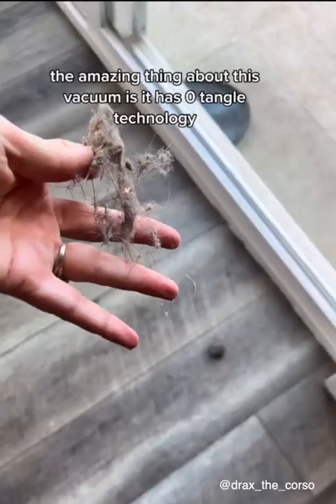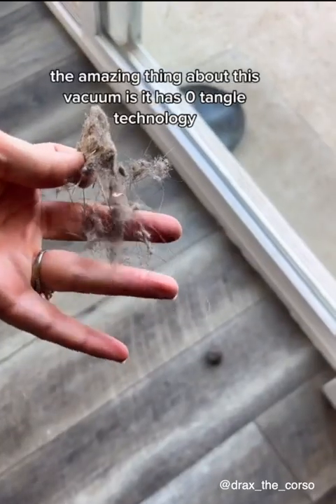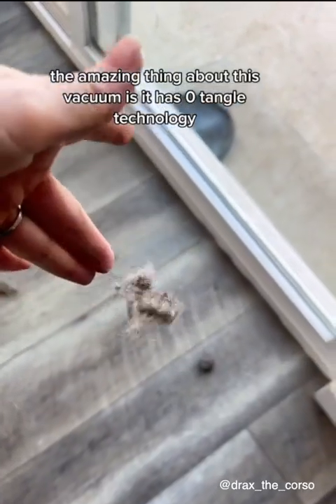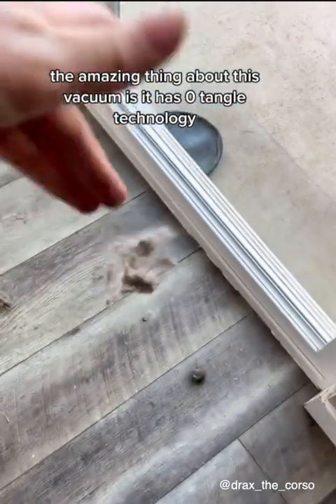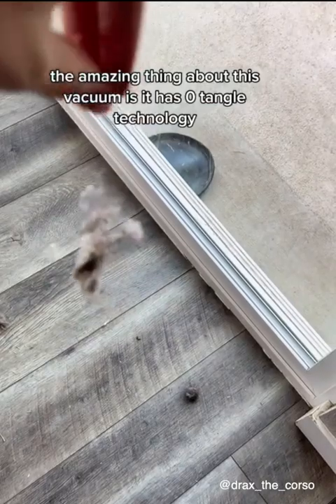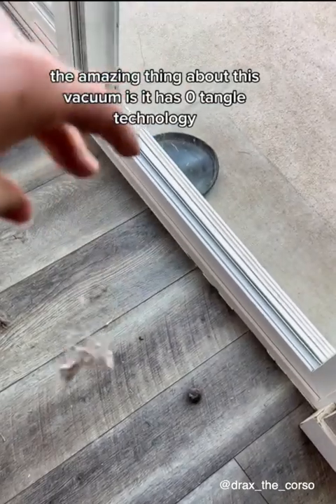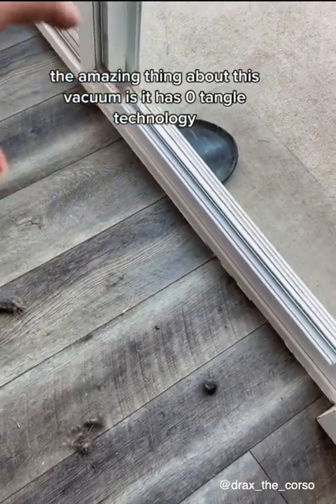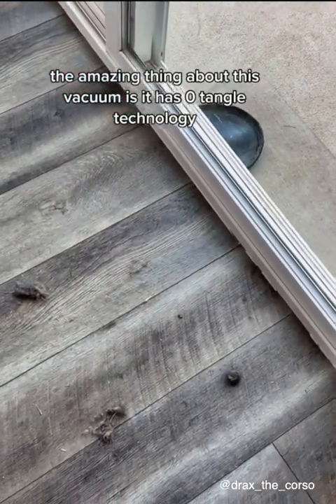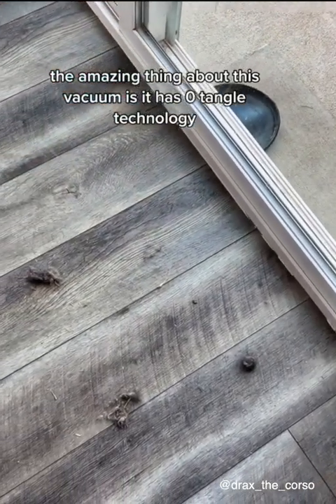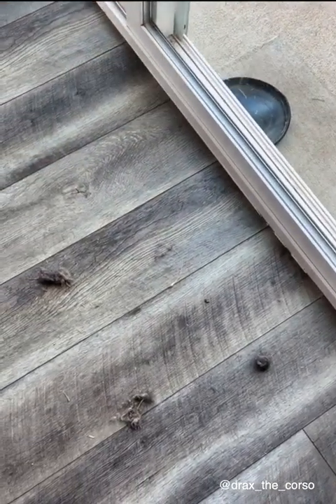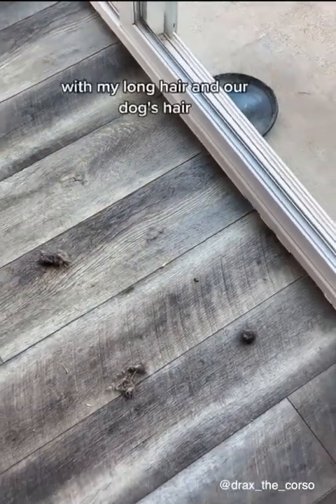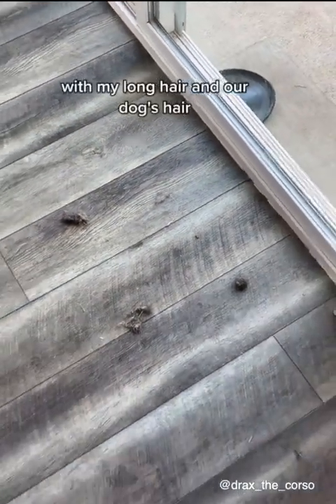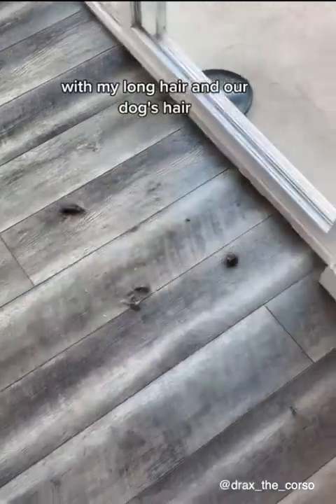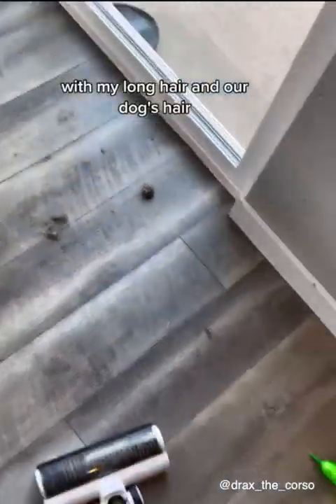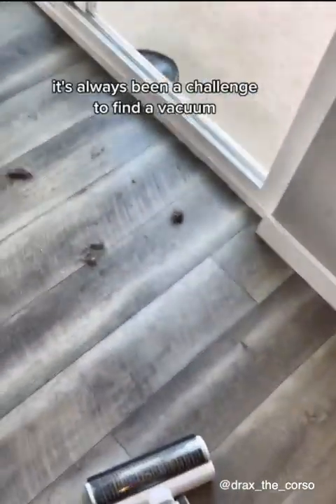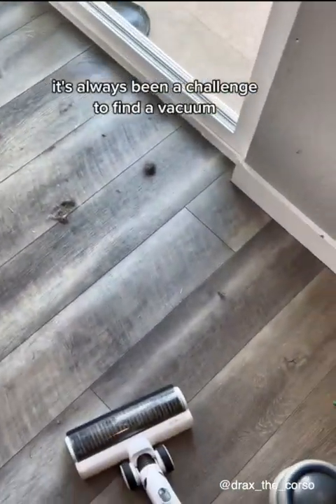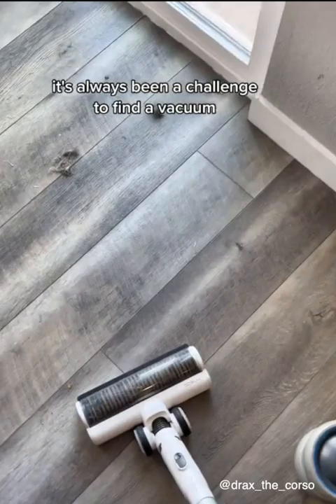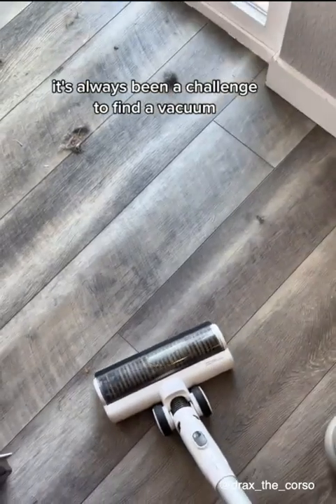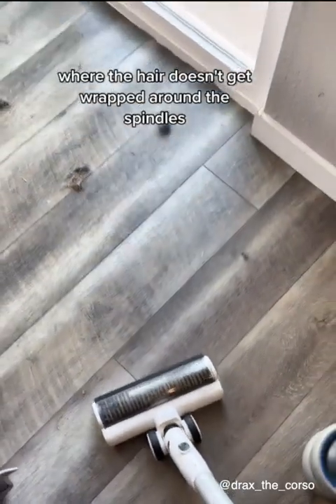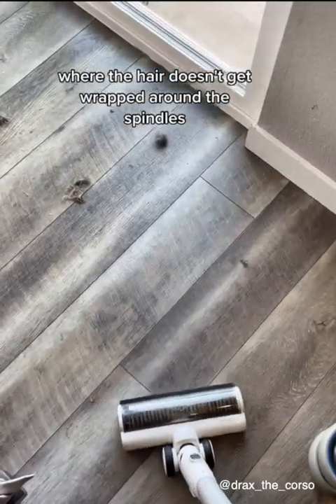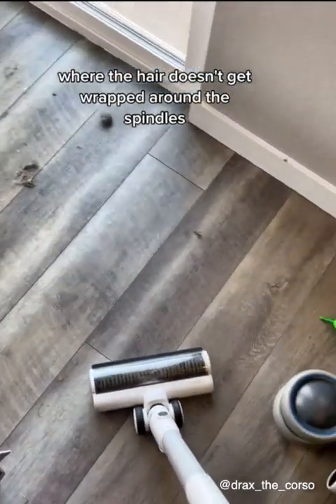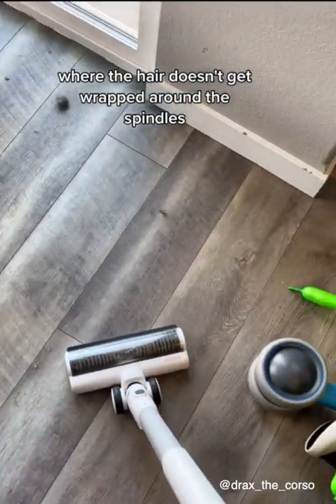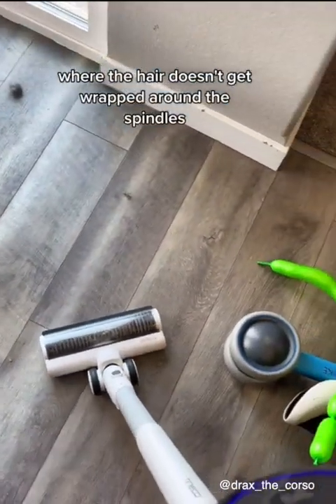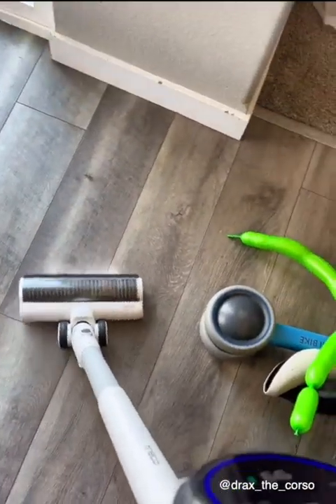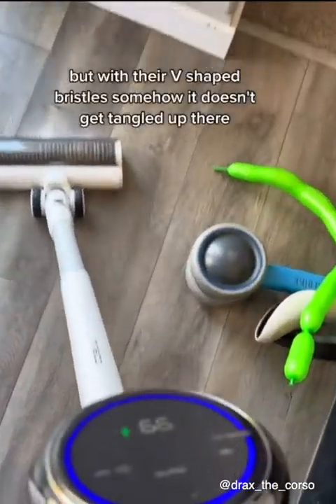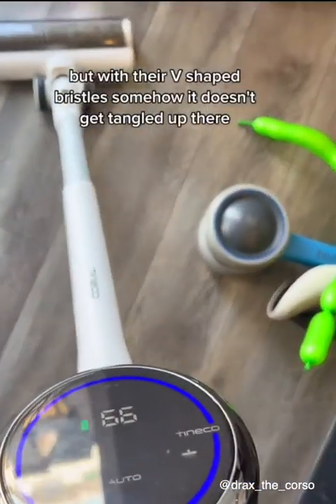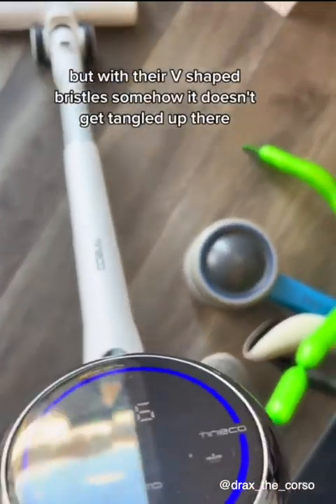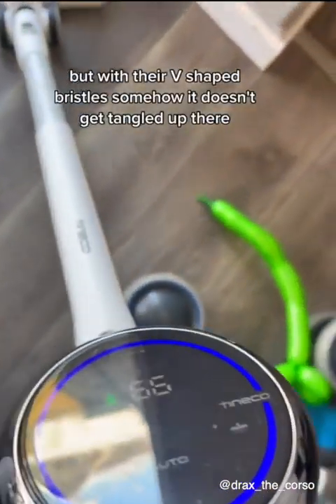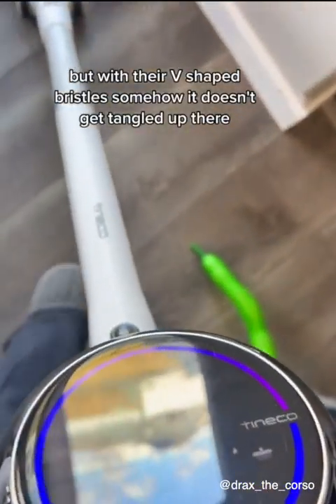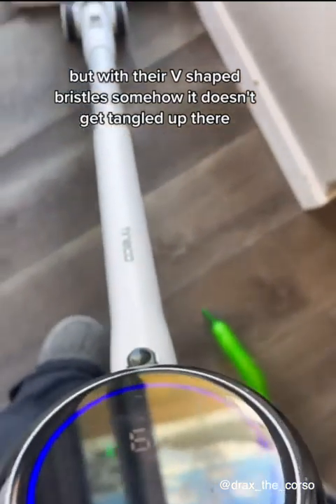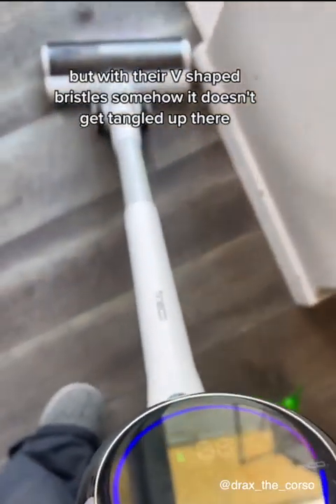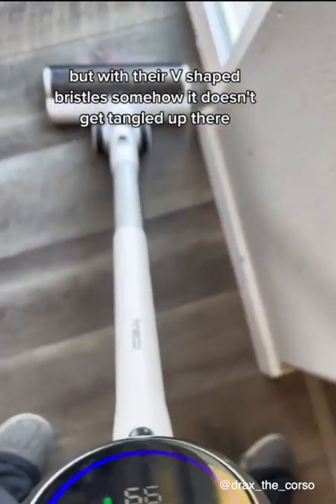The amazing thing about this vacuum is it has zero tangle technology. With my long hair and our dog's hair, it's always been a challenge to find a vacuum where the hair doesn't get wrapped around the spindles. With these V-shaped bristles, somehow it doesn't get tangled up there.